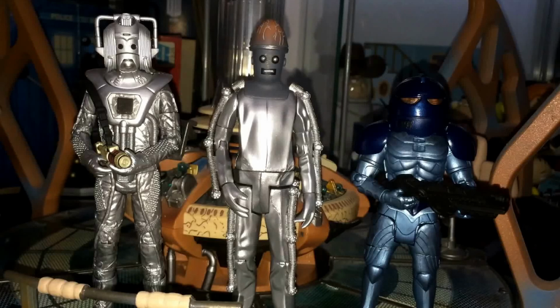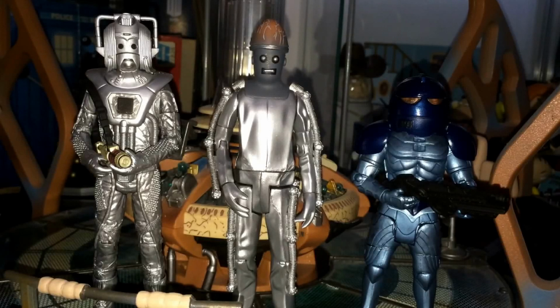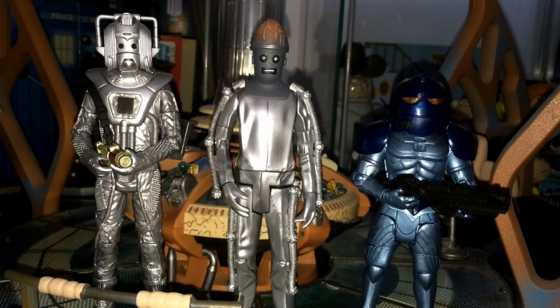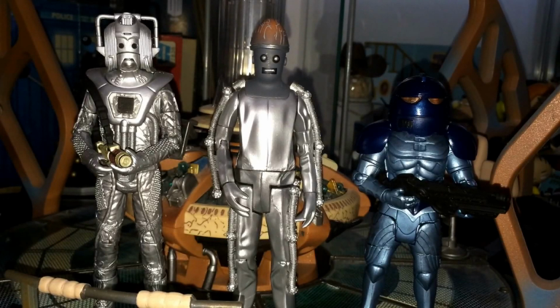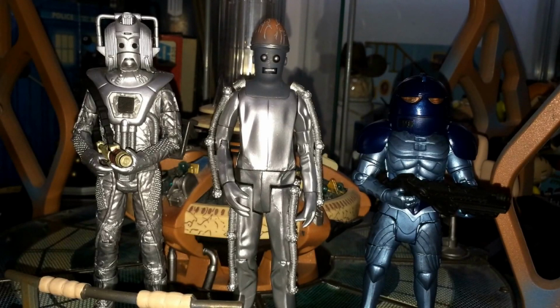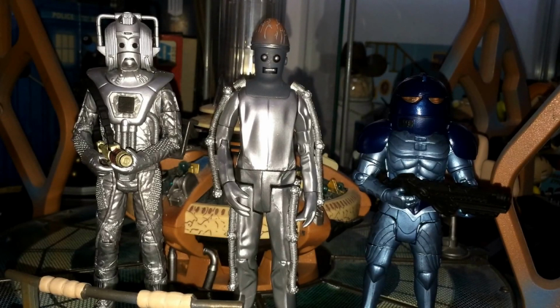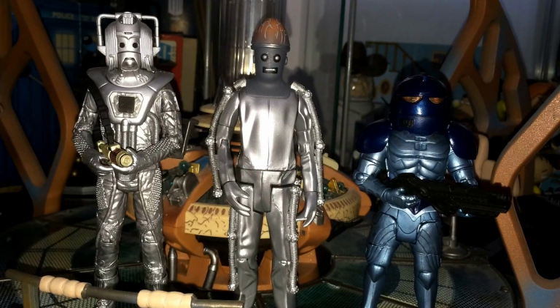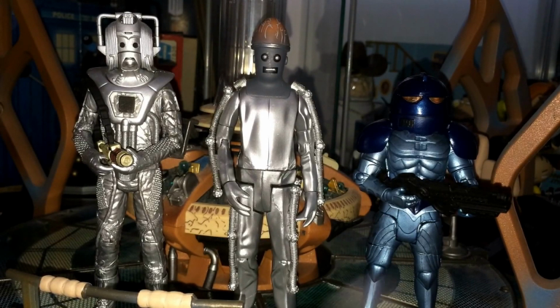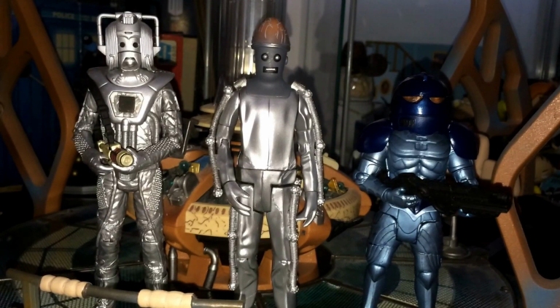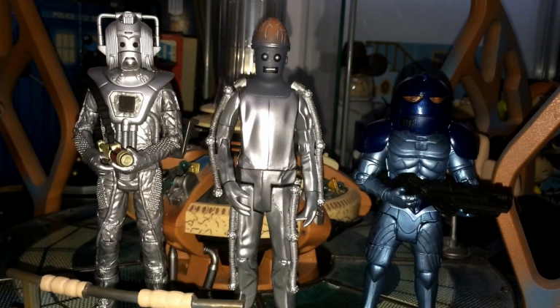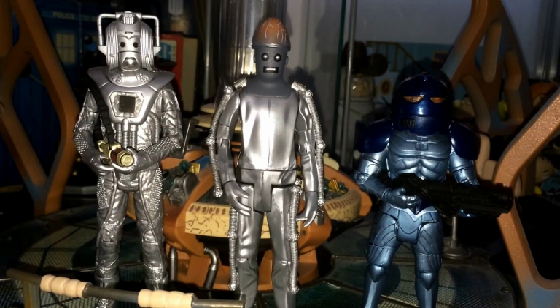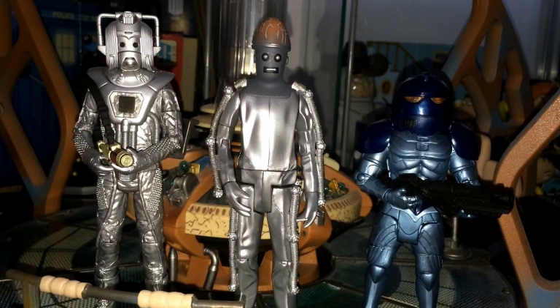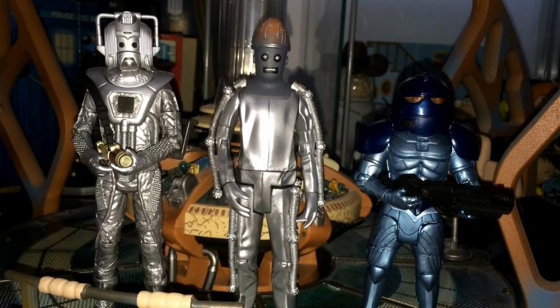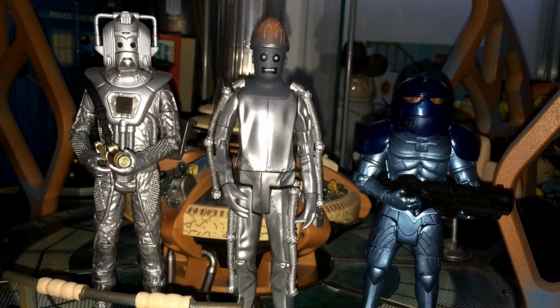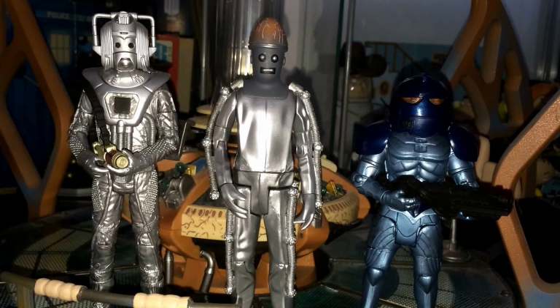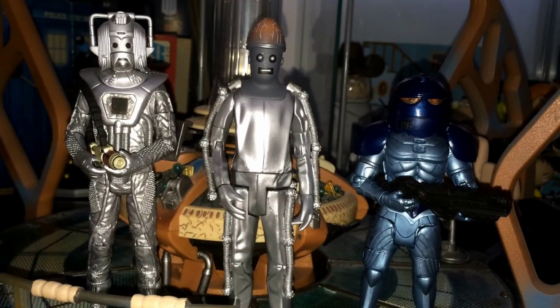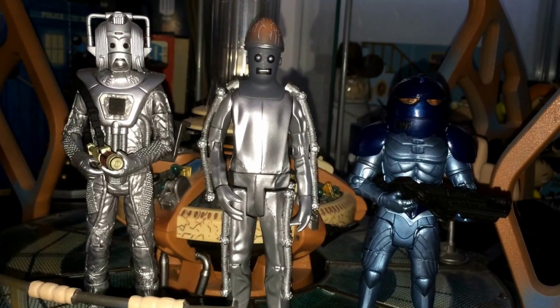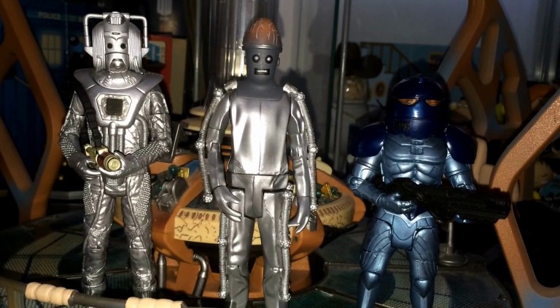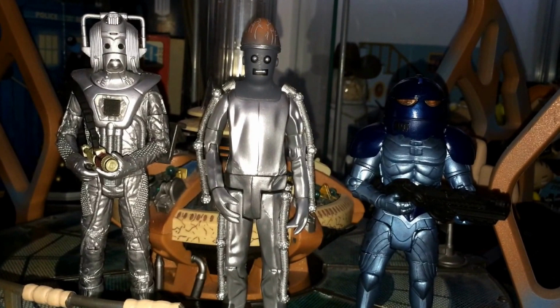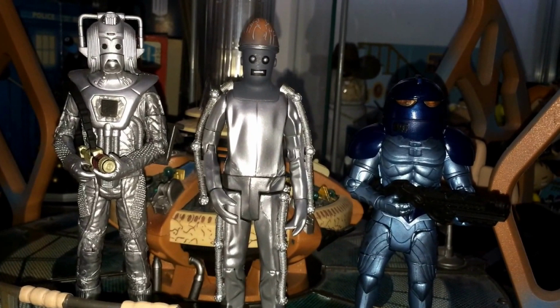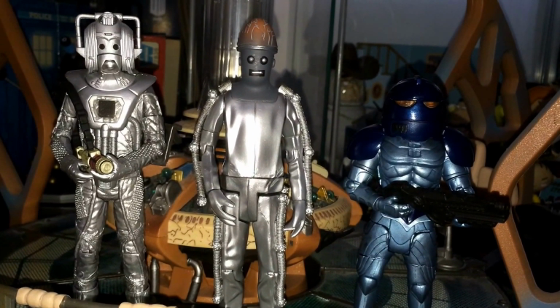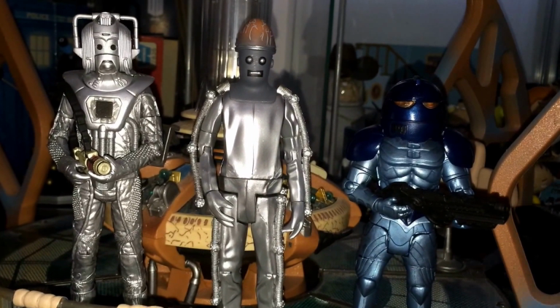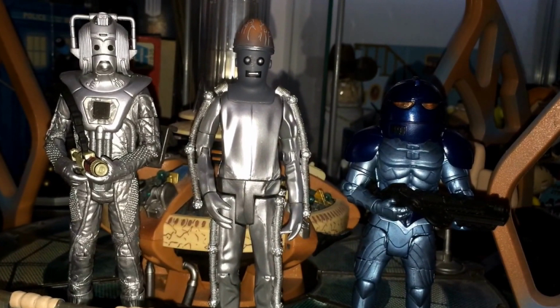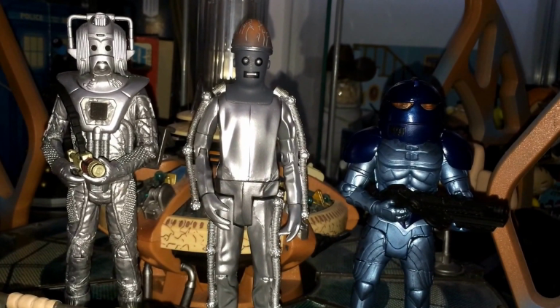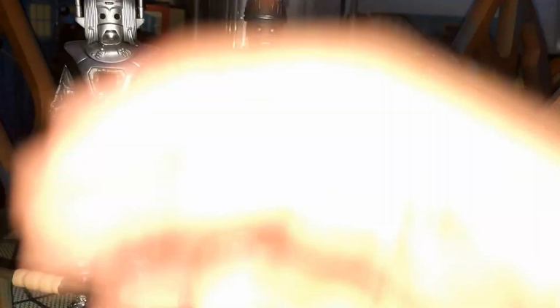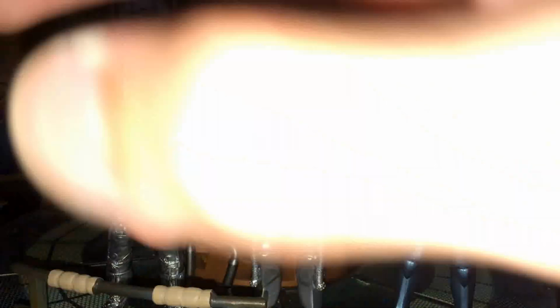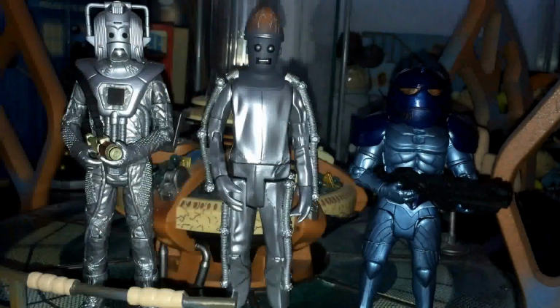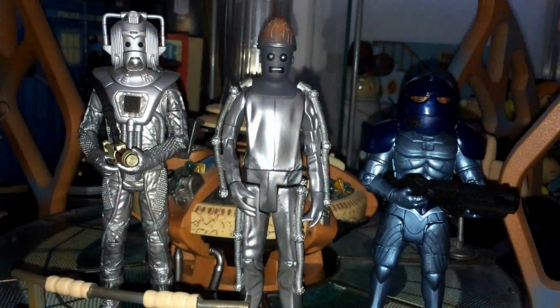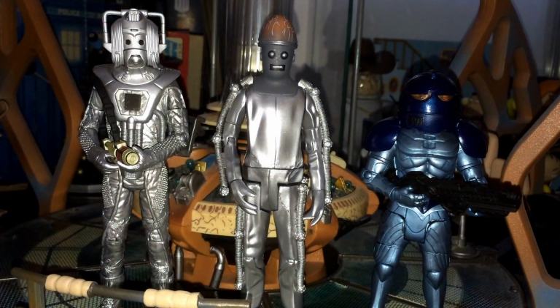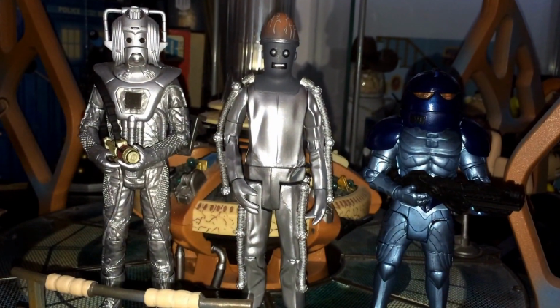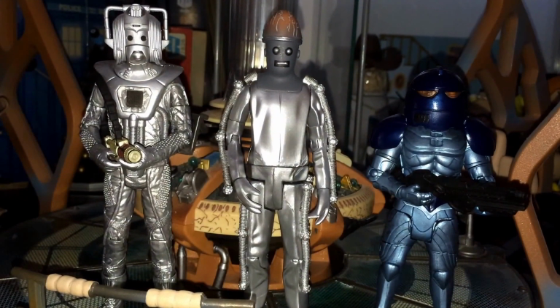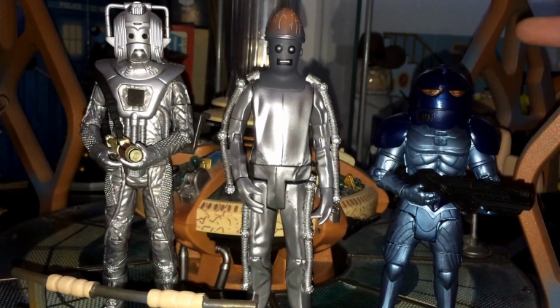Hey everyone, what's going on? So today we're reviewing the second B&M set and the final one I'm going to do a review on. It is the Monsters set. Now this one is New Who and Classic Who. I'm going to review all three figures, so we'll get straight into it.